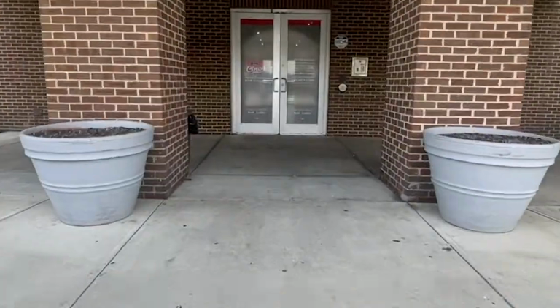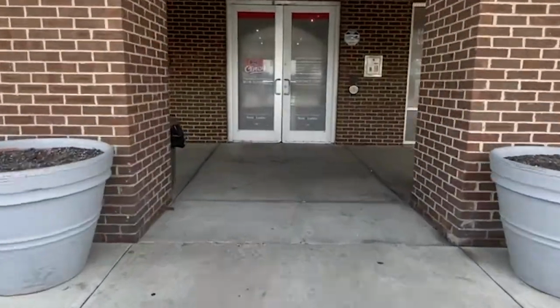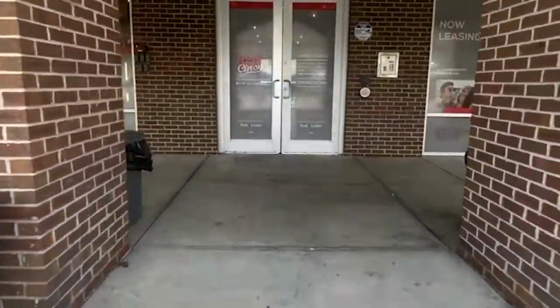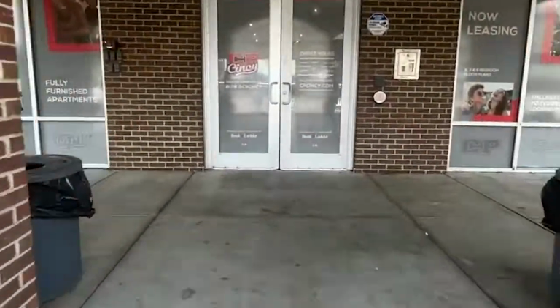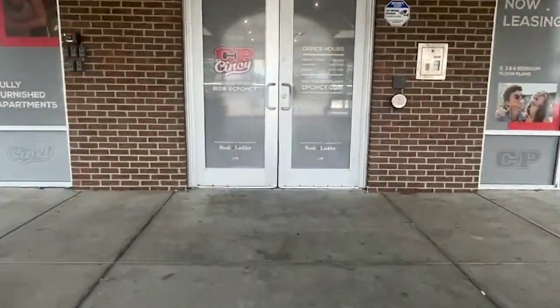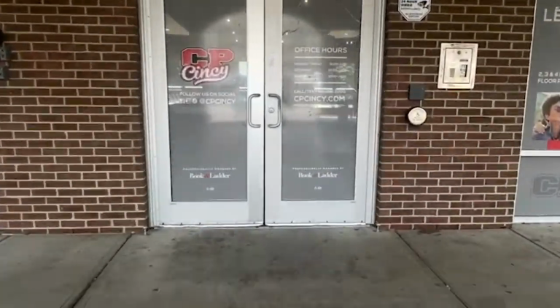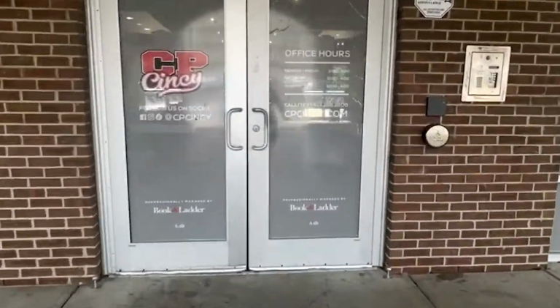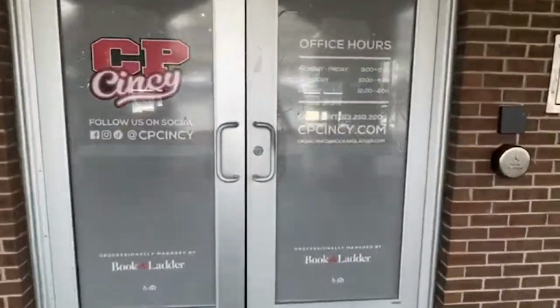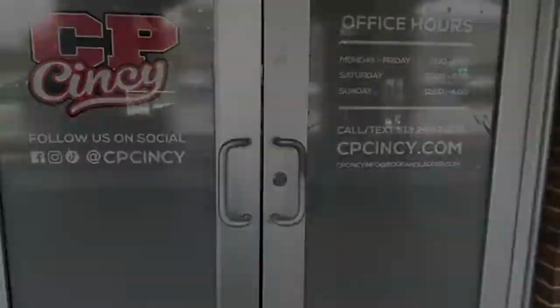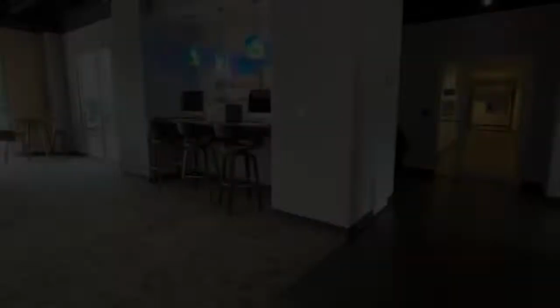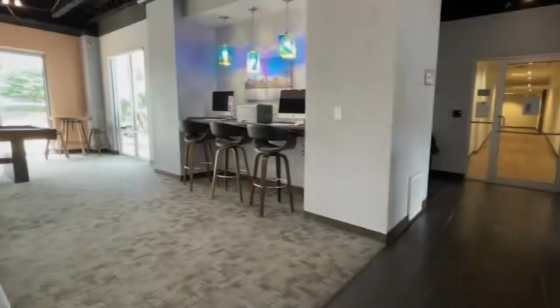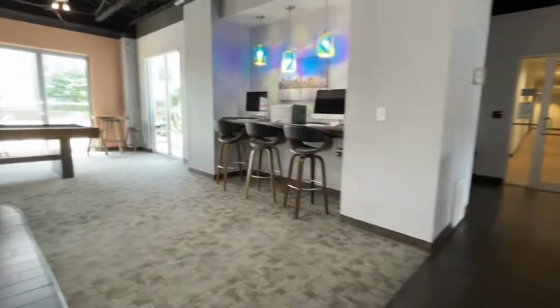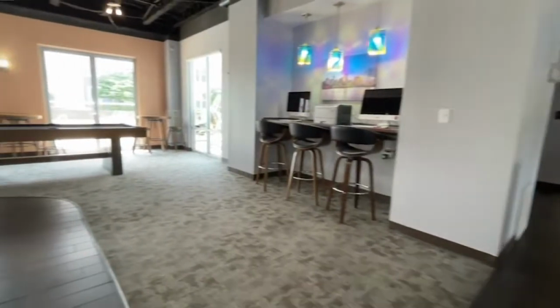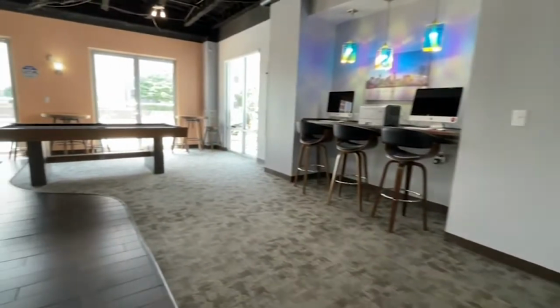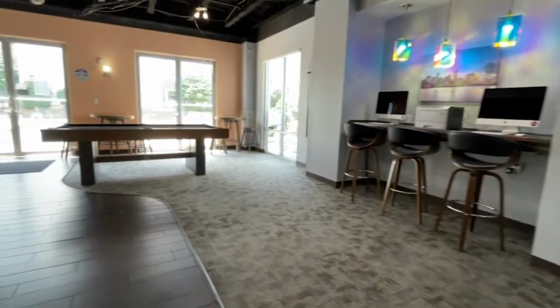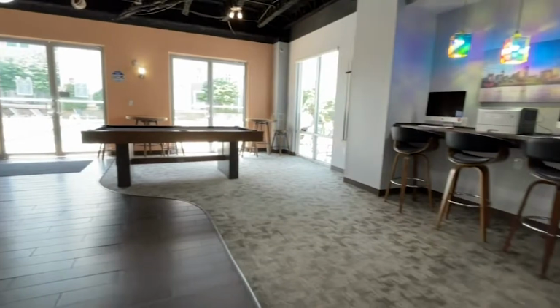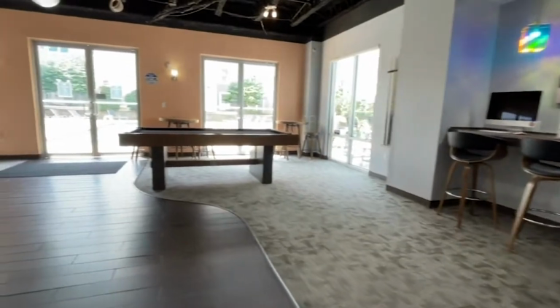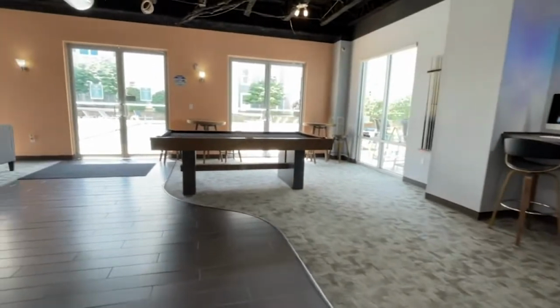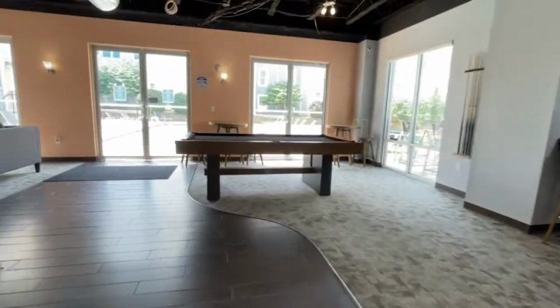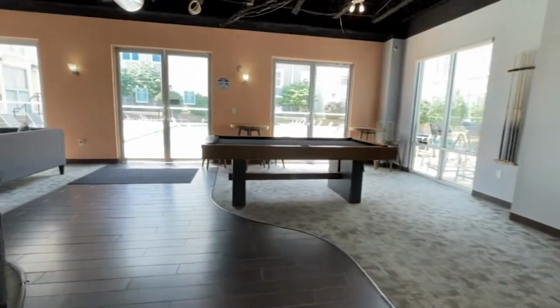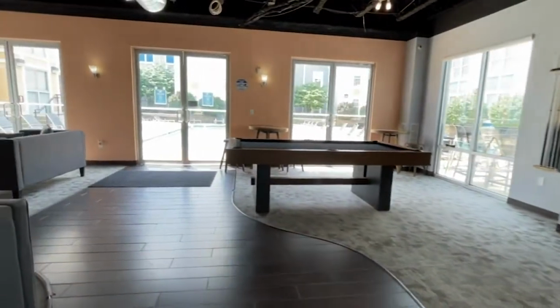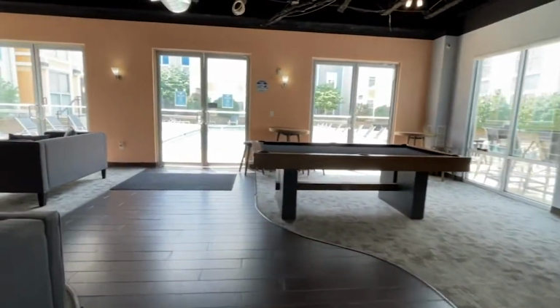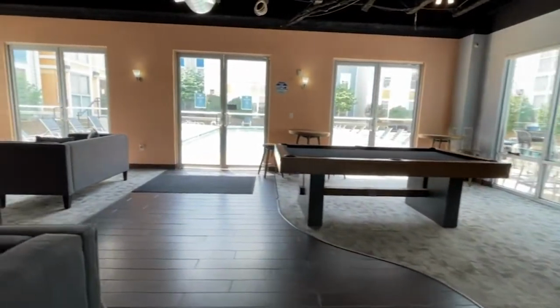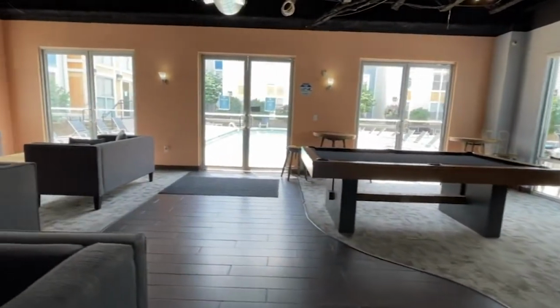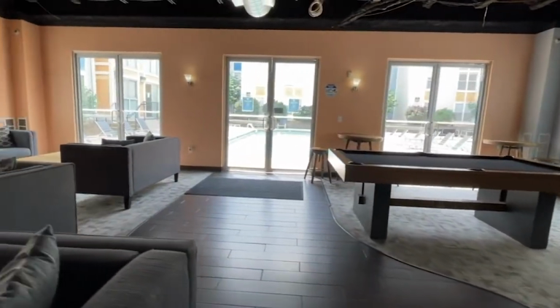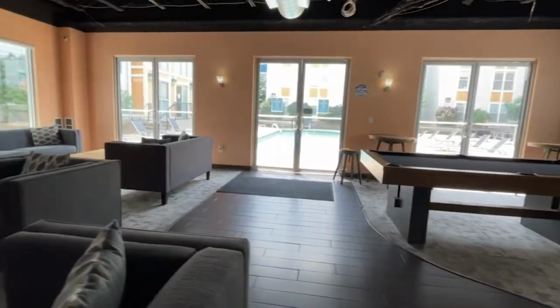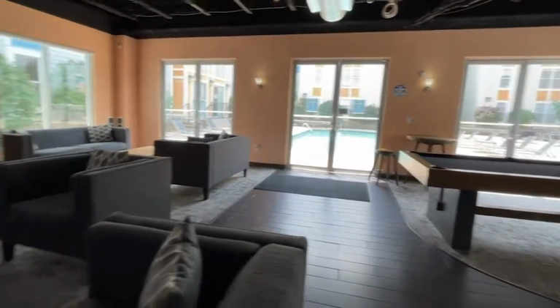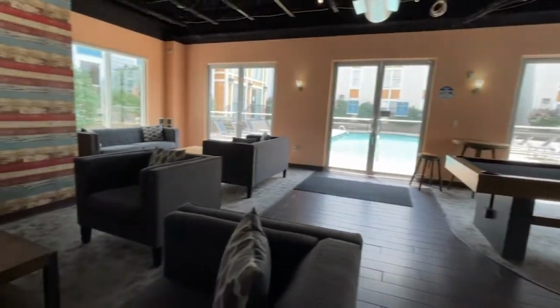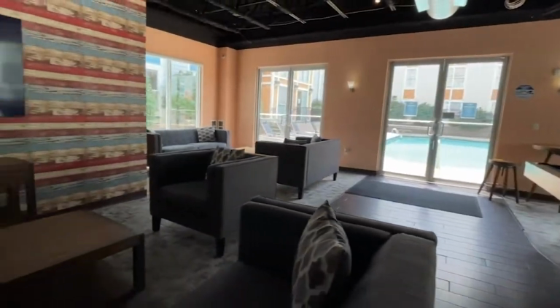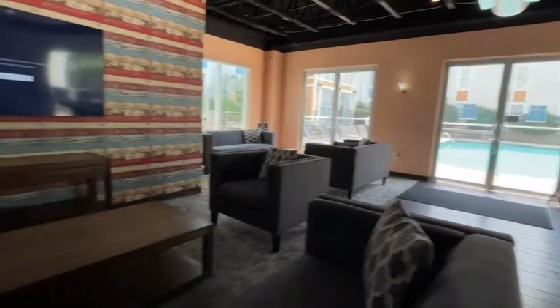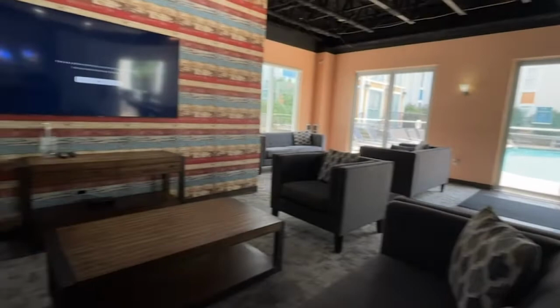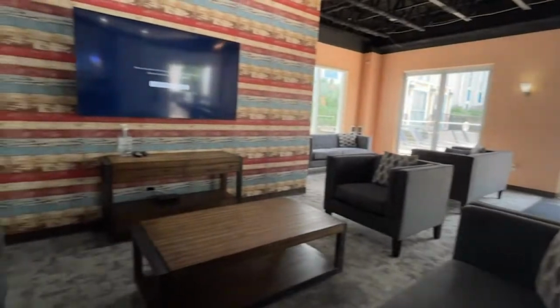Hi, welcome to CP Cincy. Step off the UC shuttle and walk into CP Cincy, where you'll find a spacious common area with computer stations, comfortable seating, a super-sized TV, and more.